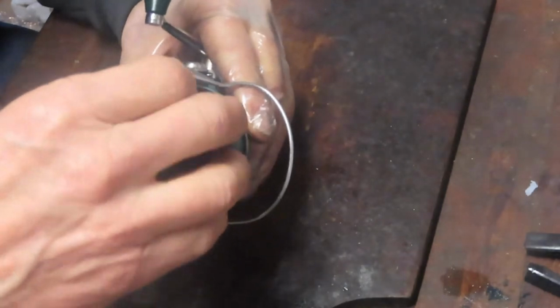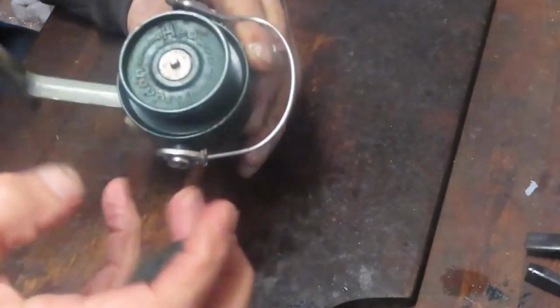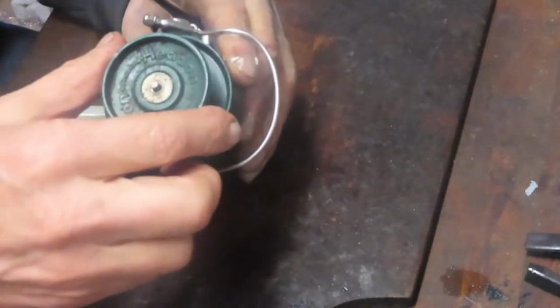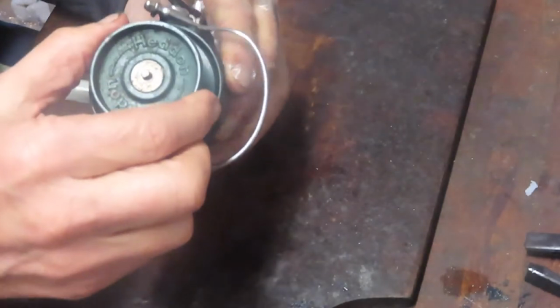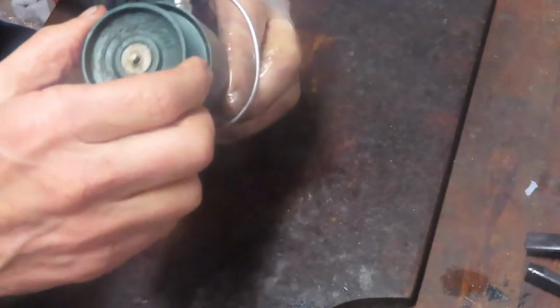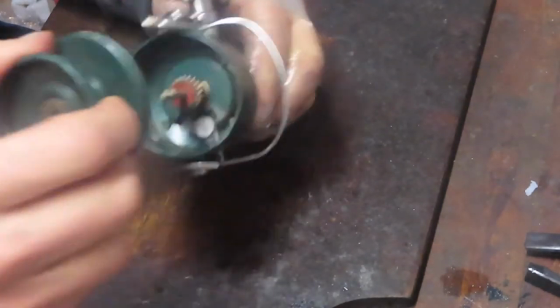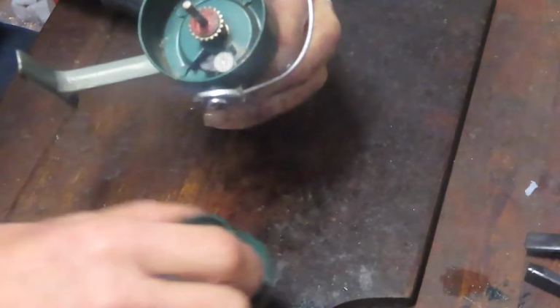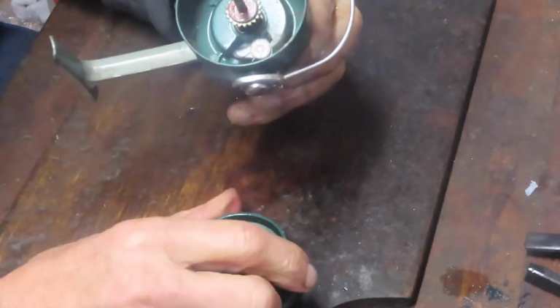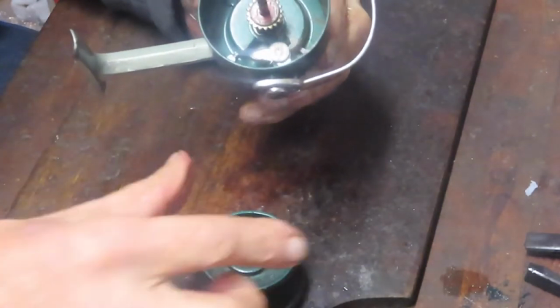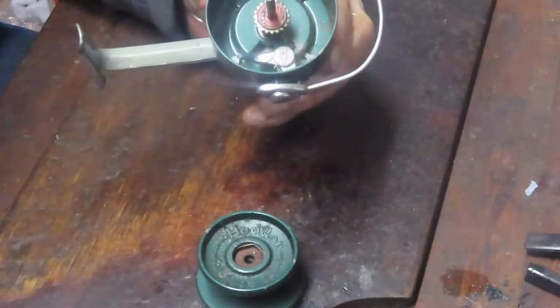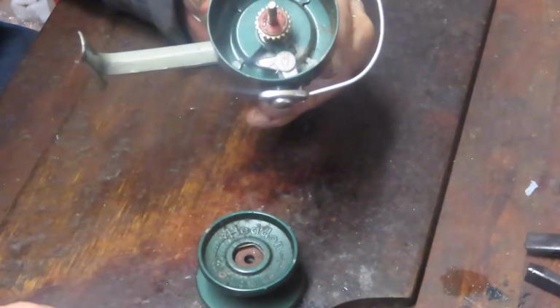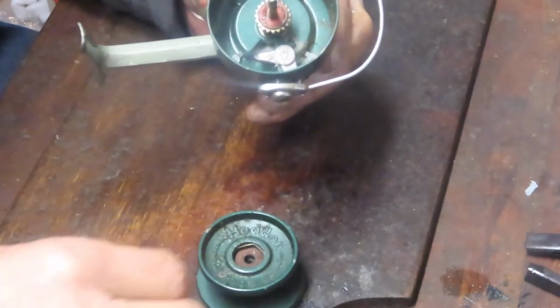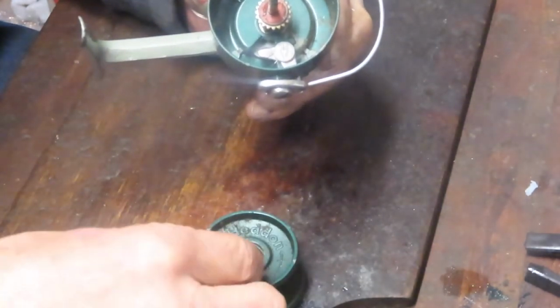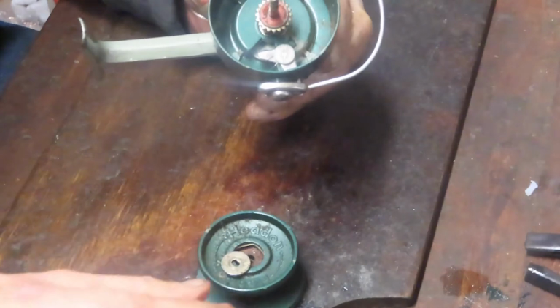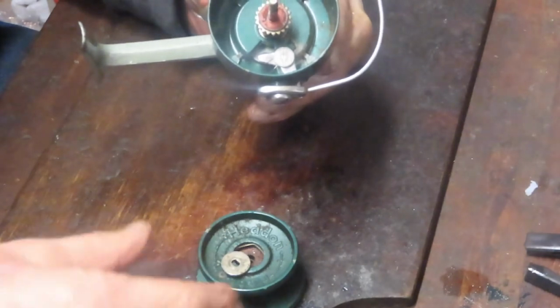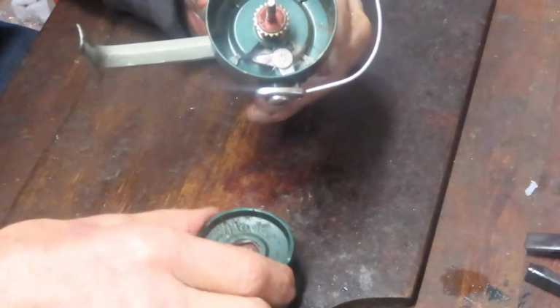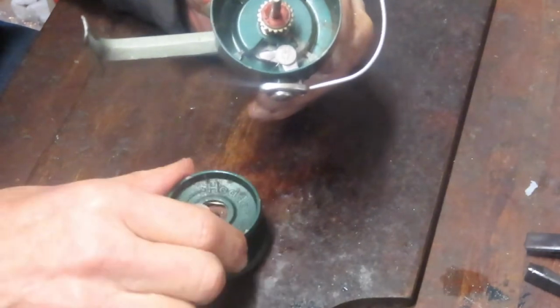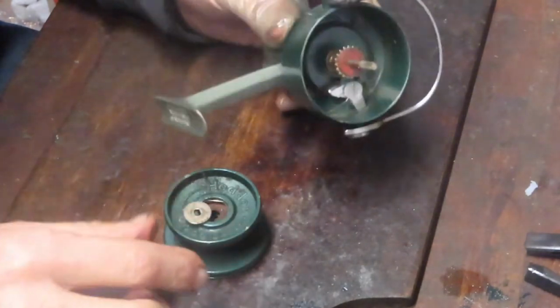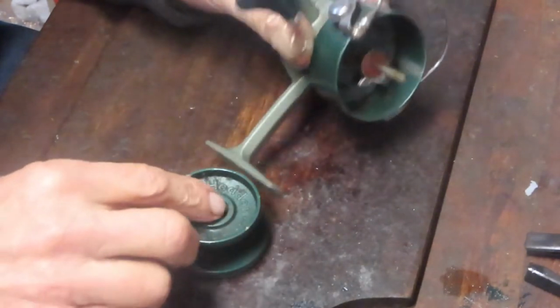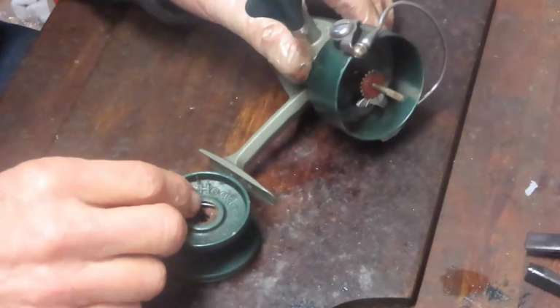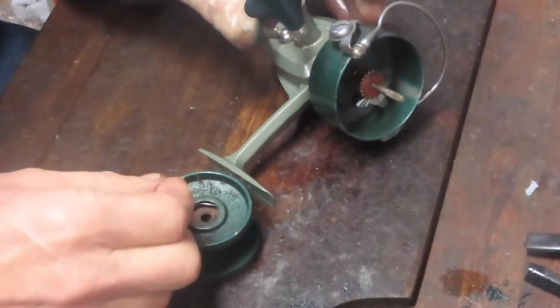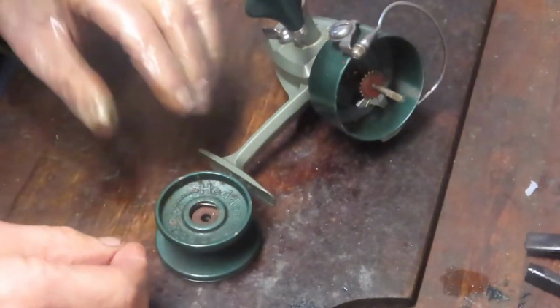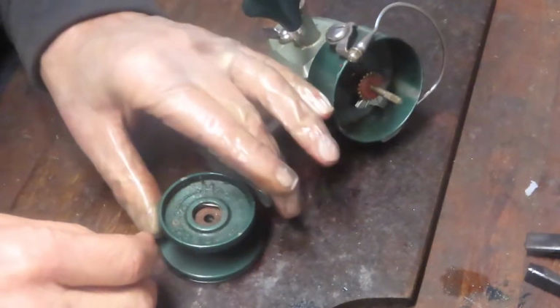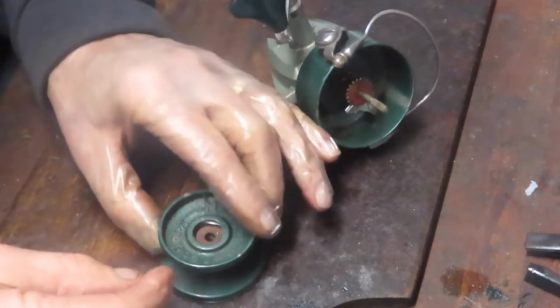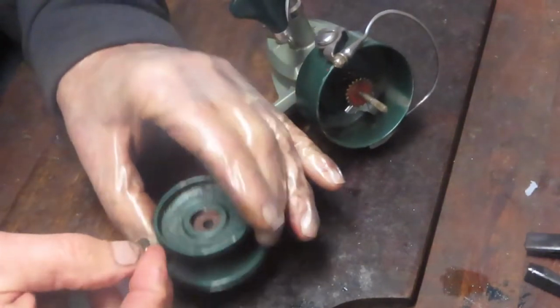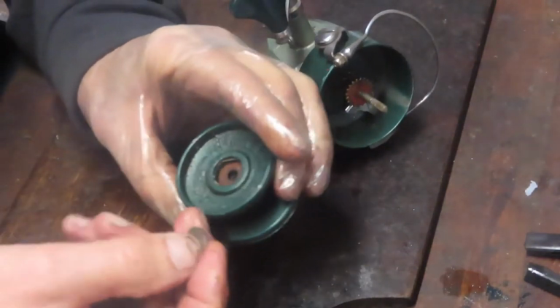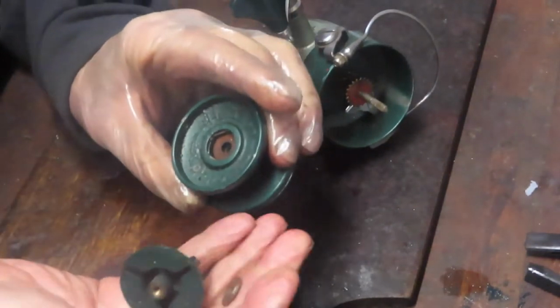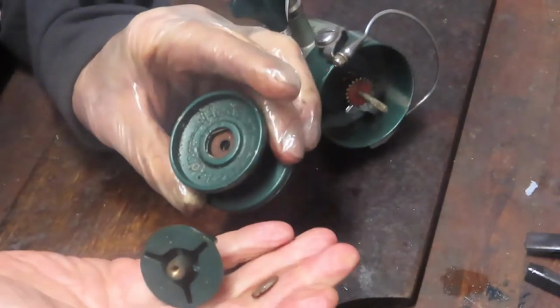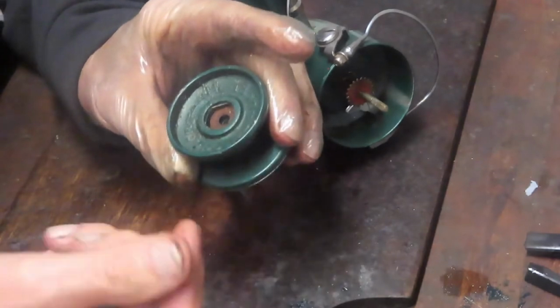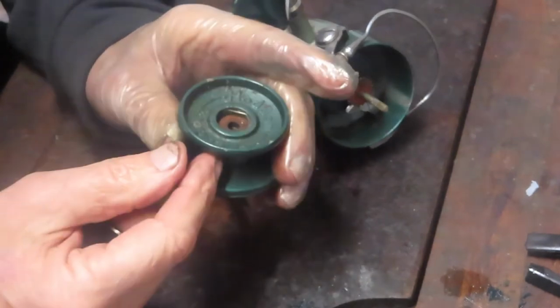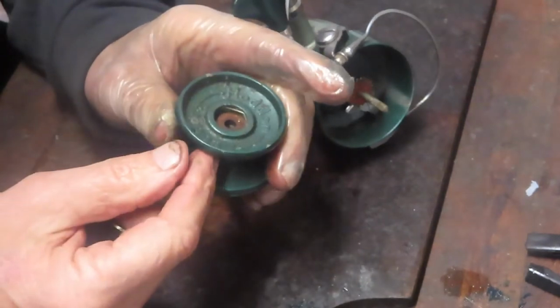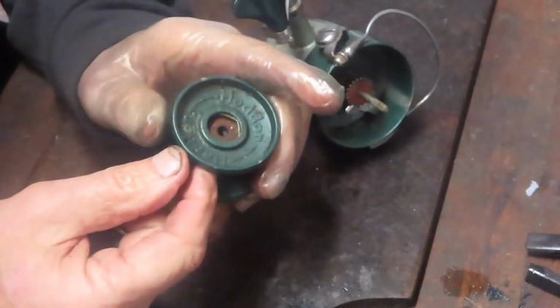We're going to get started by removing the exterior pieces and parts. I want to take a moment to thank our first responders and essential personnel — everybody involved in keeping us safe during the pandemic. Your efforts truly are appreciated. I was having trouble with this button trying to figure this one out, but I think we've figured it out.